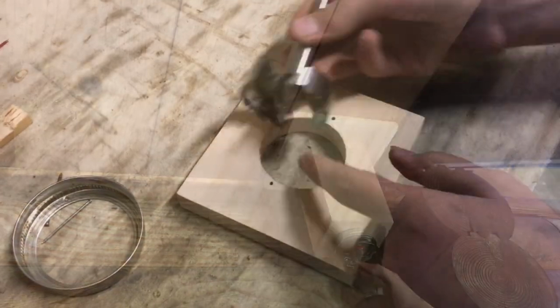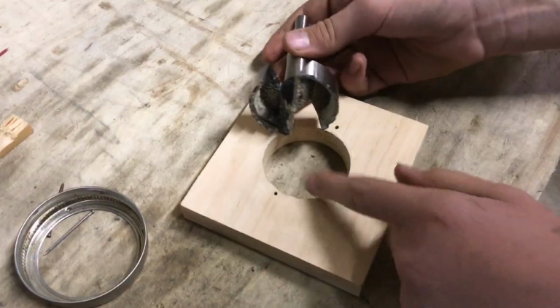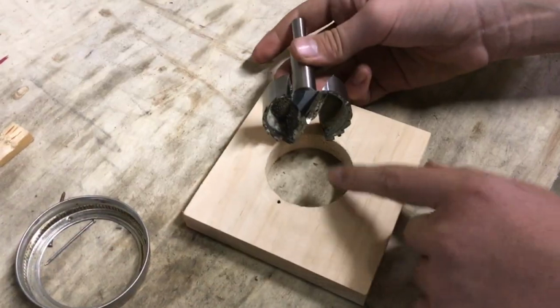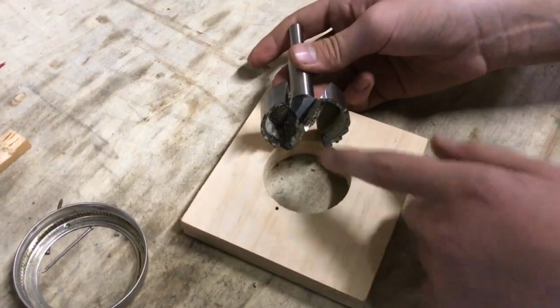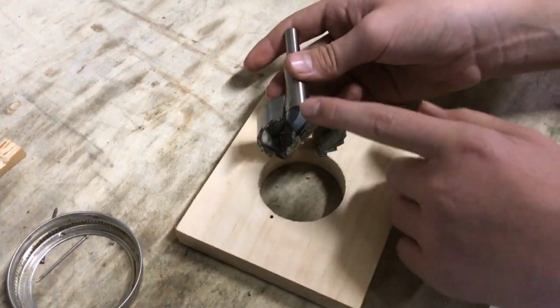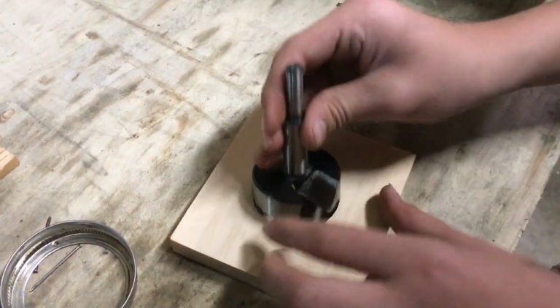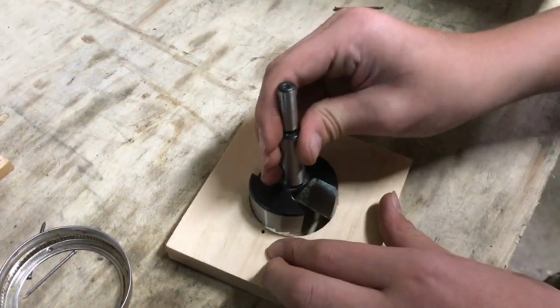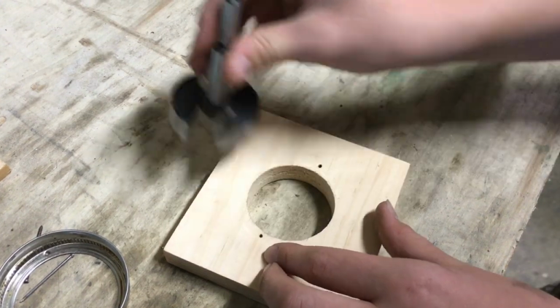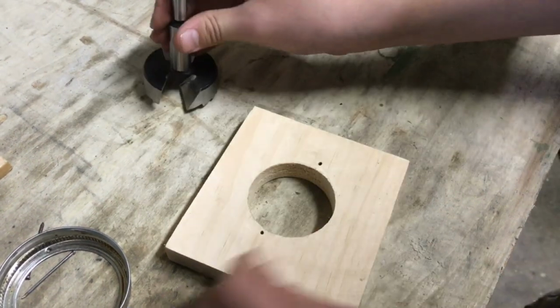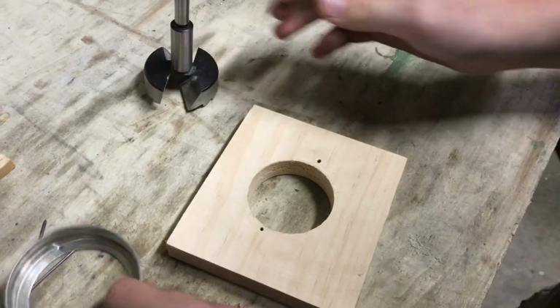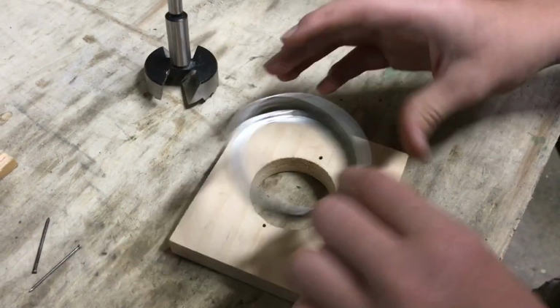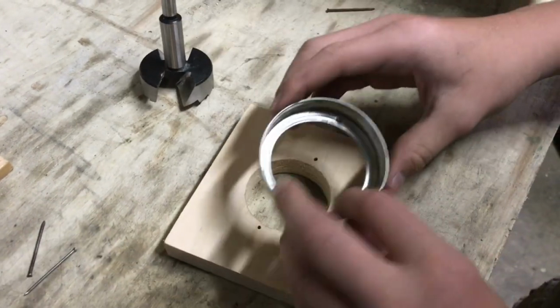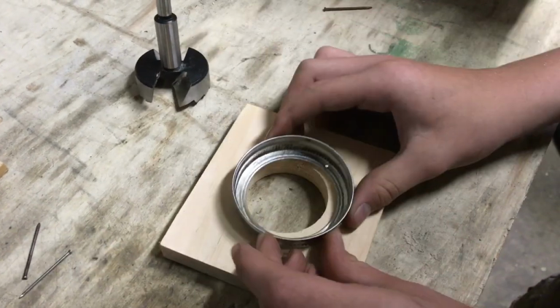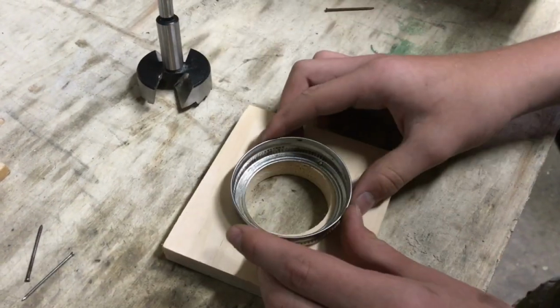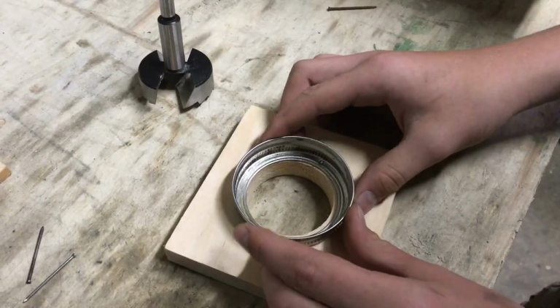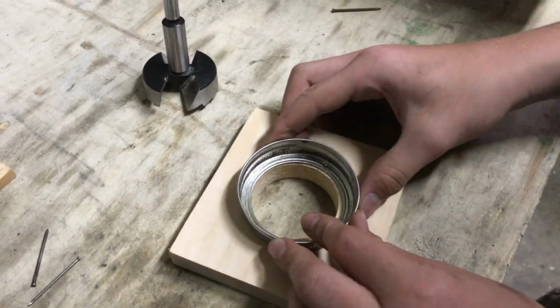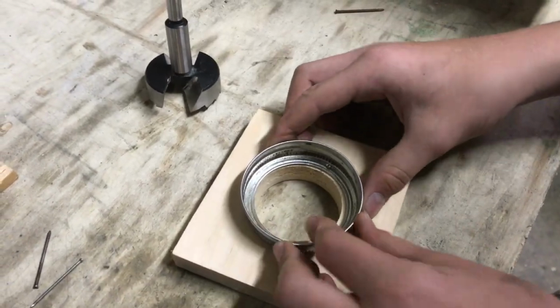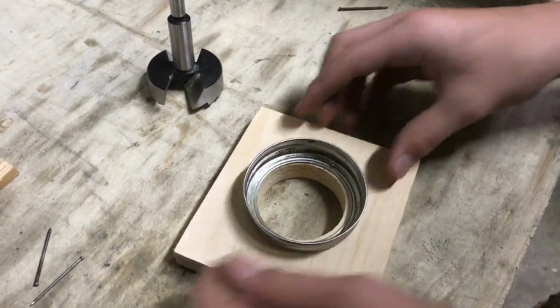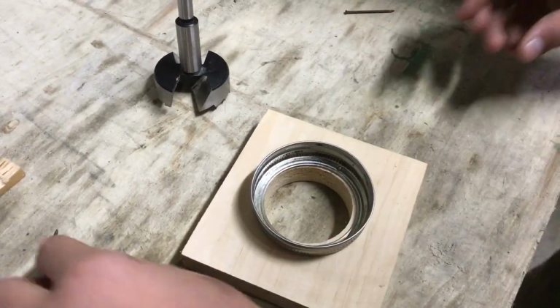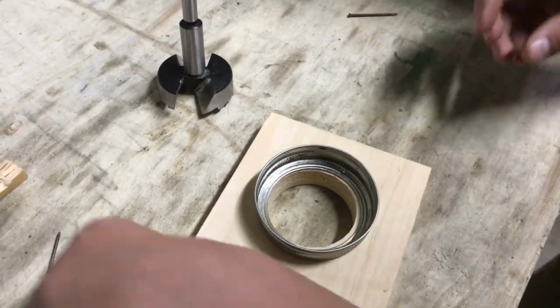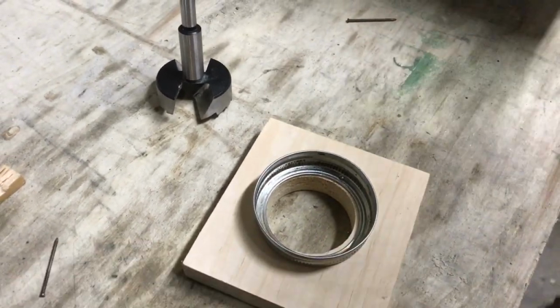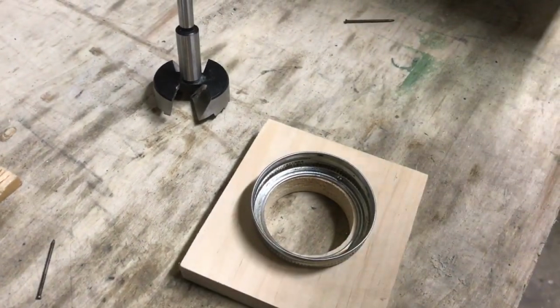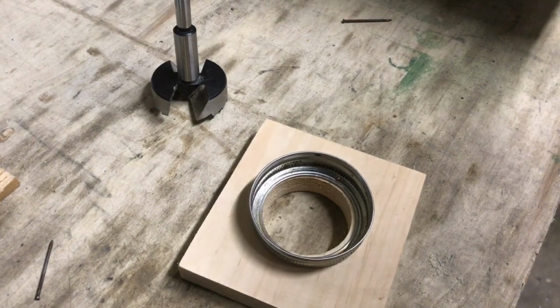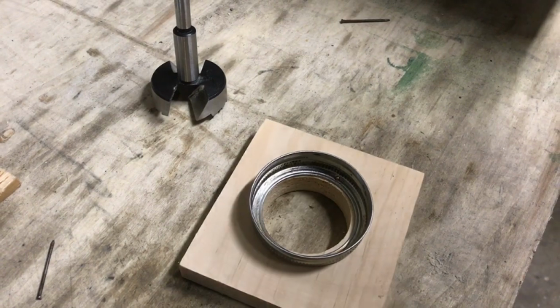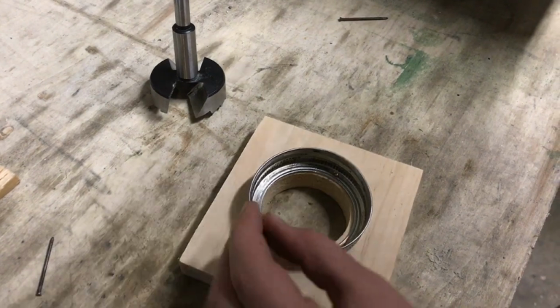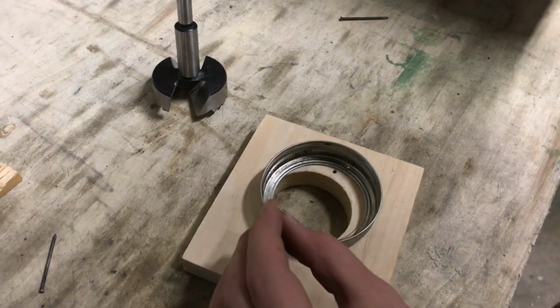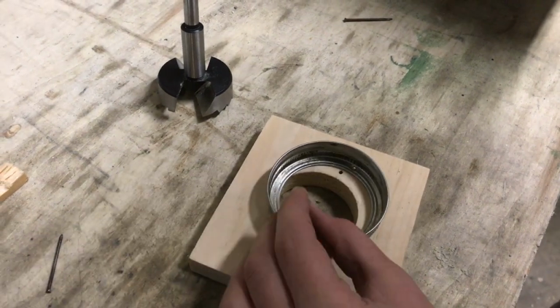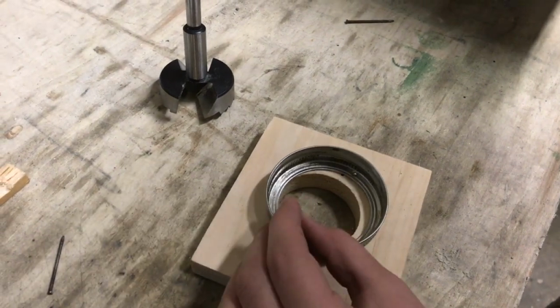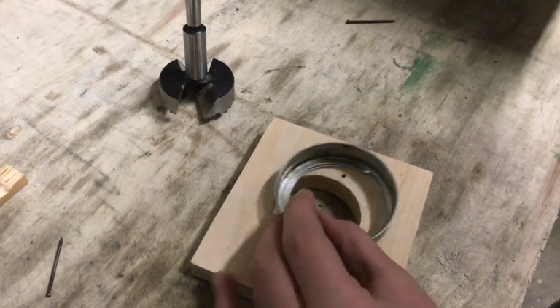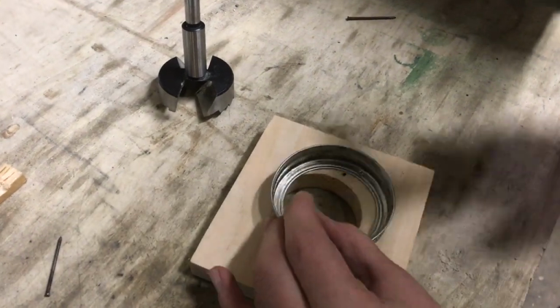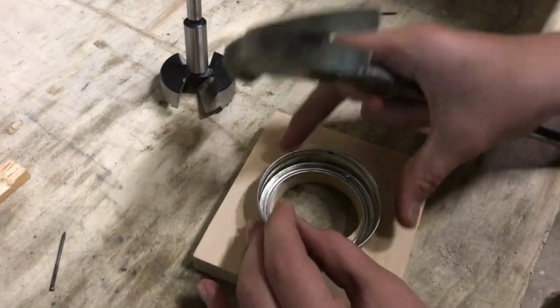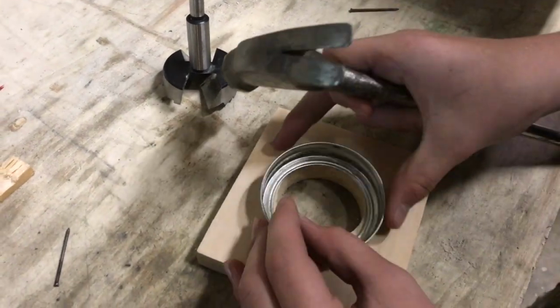I drilled this hole with this four-center bit so that it'll fit this lid to a mason jar. I'm gonna go ahead and pound it in.